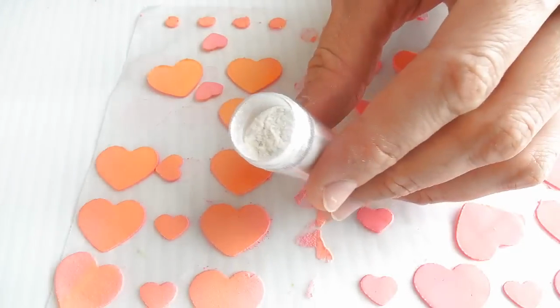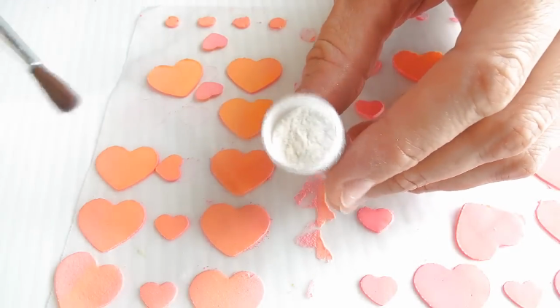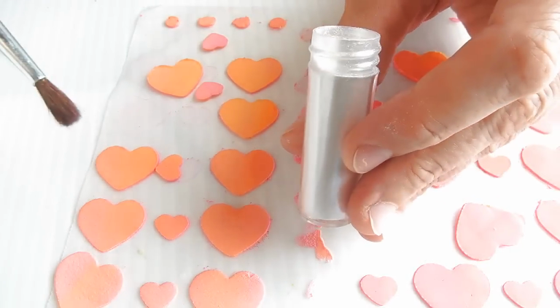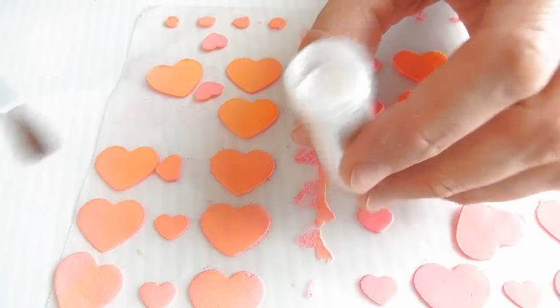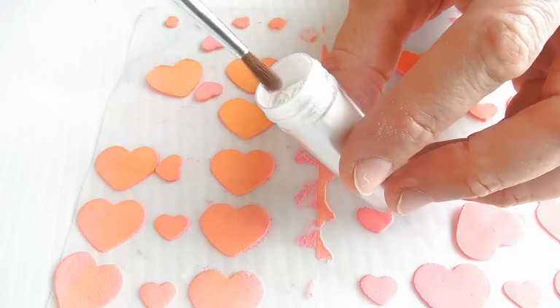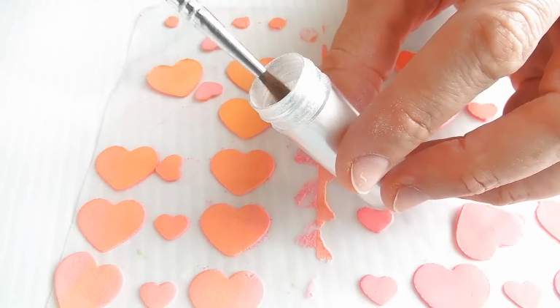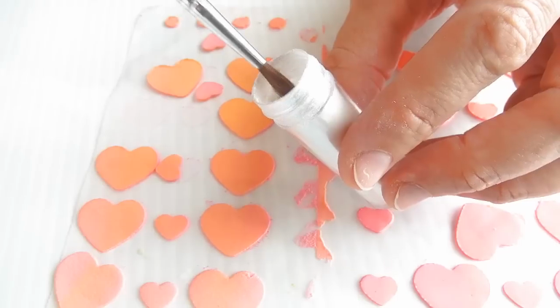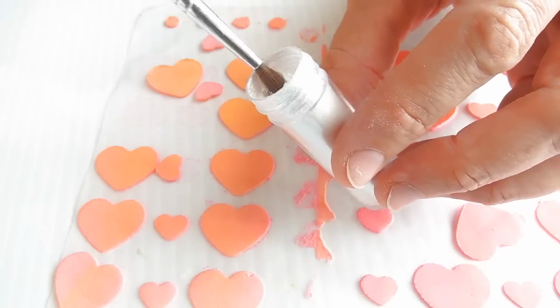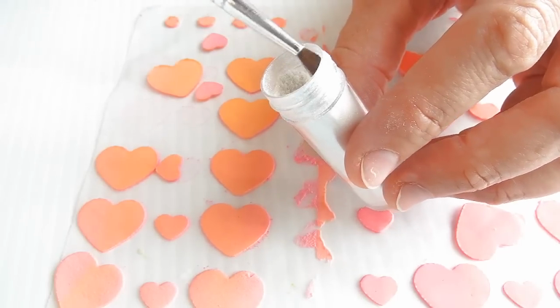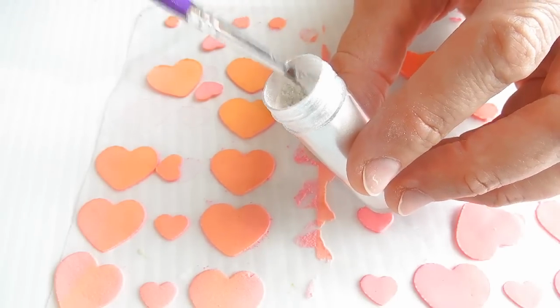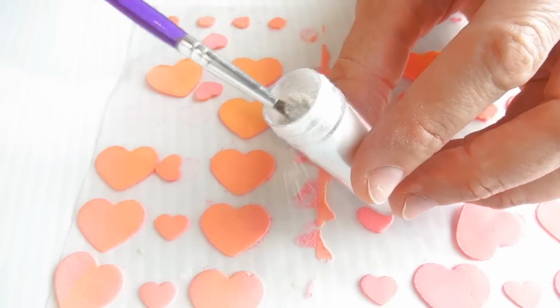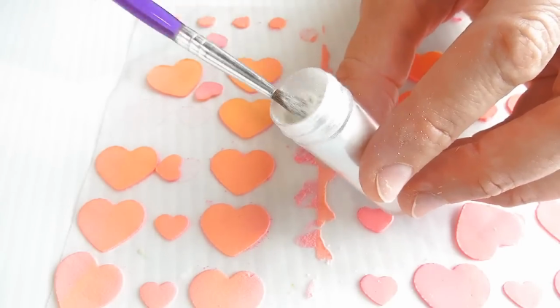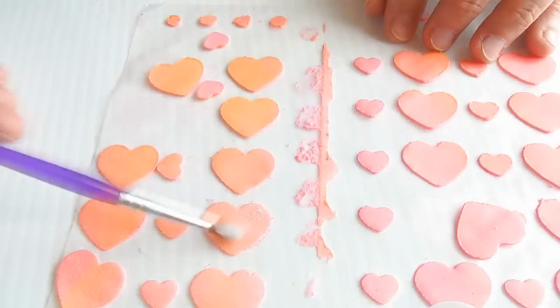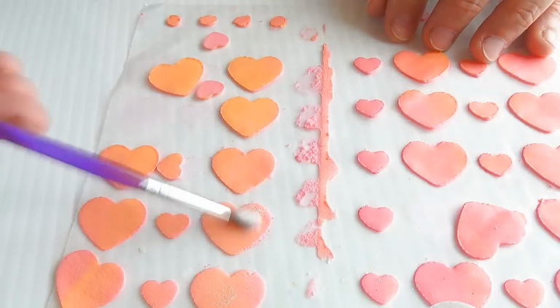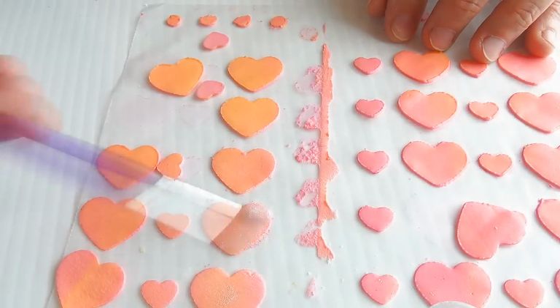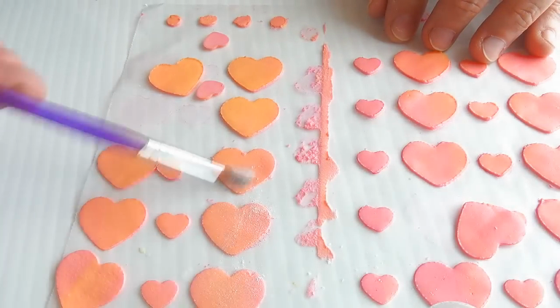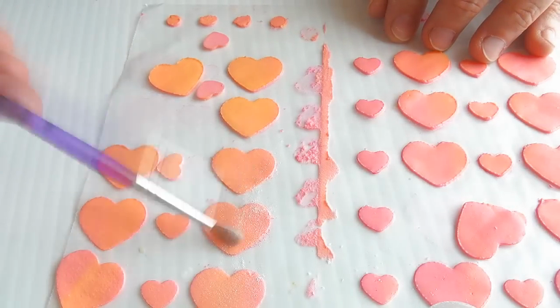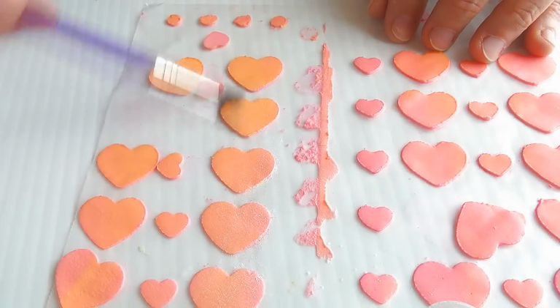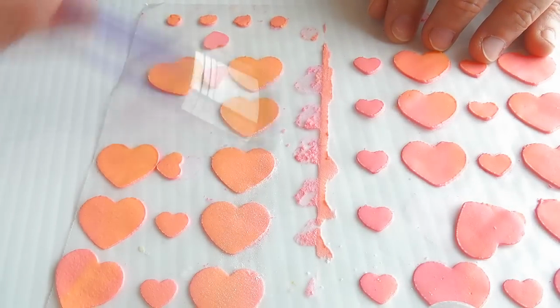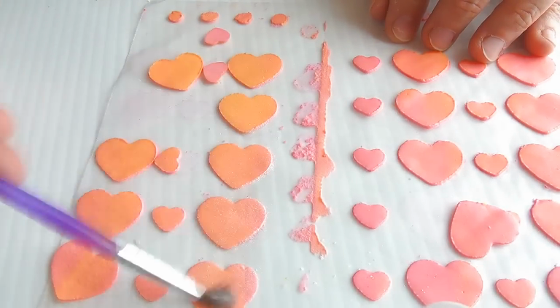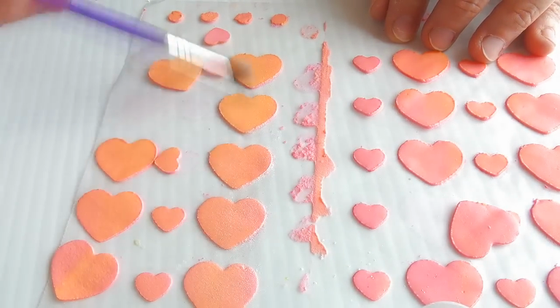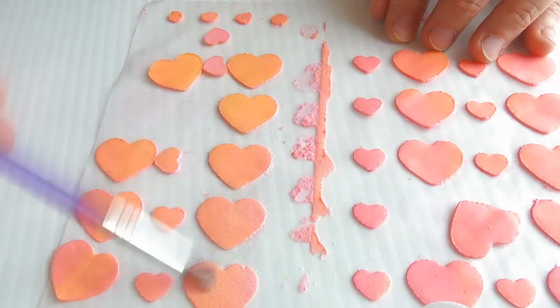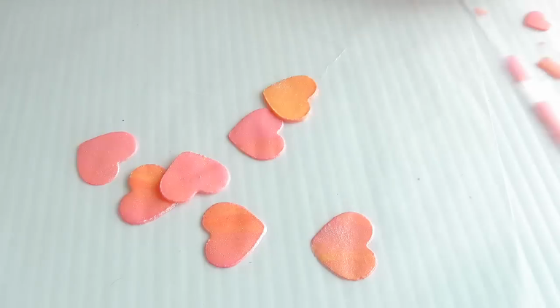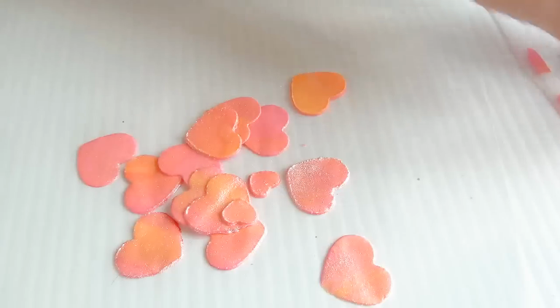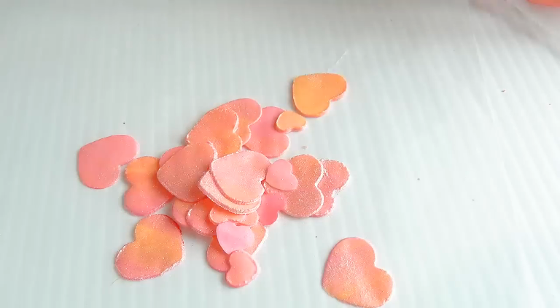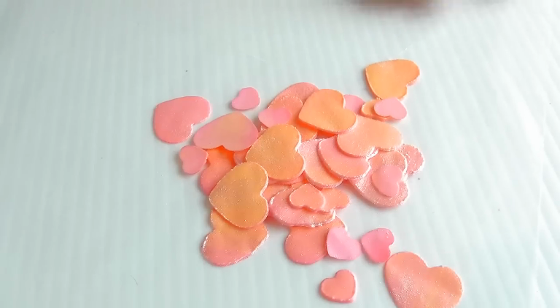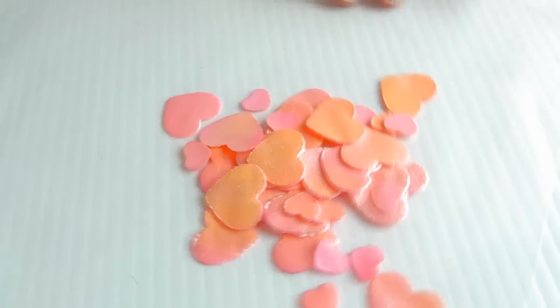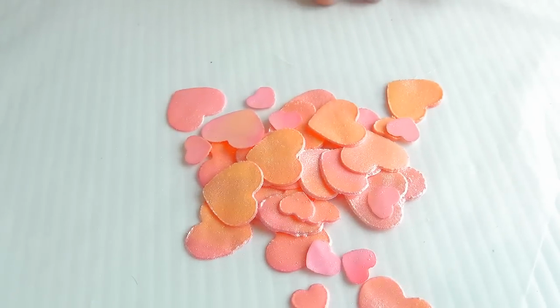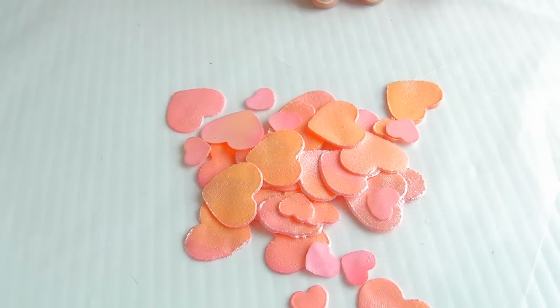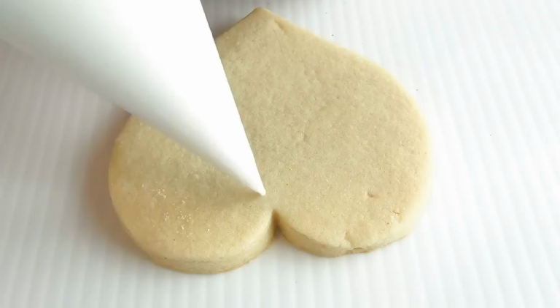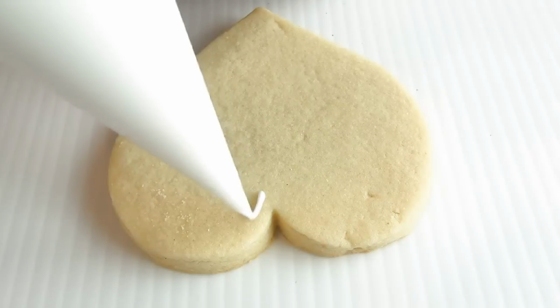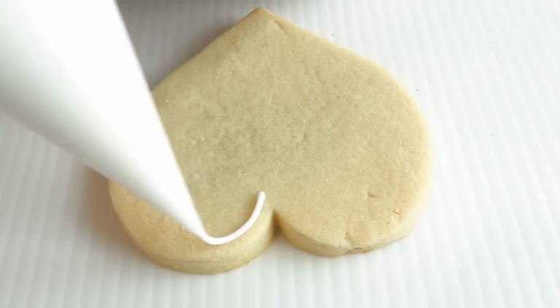You're gonna have to let these dry. Once dried, you can dust your heart with pearl luster dust, and then simply peel them off the wax paper.